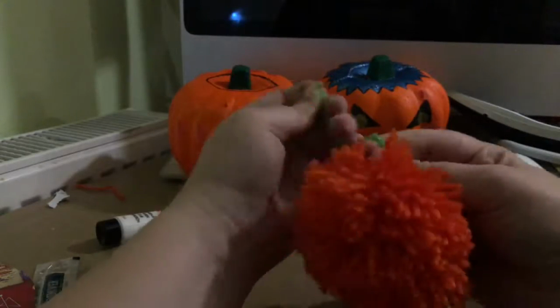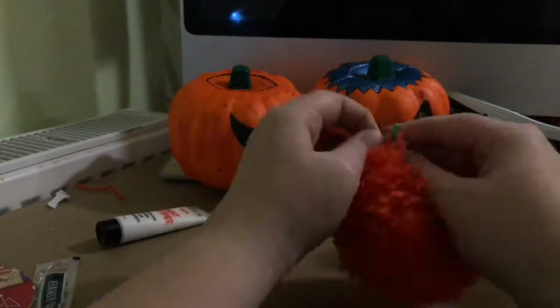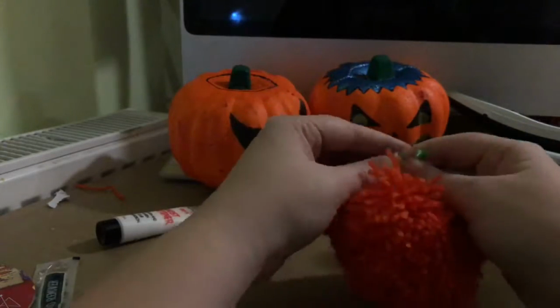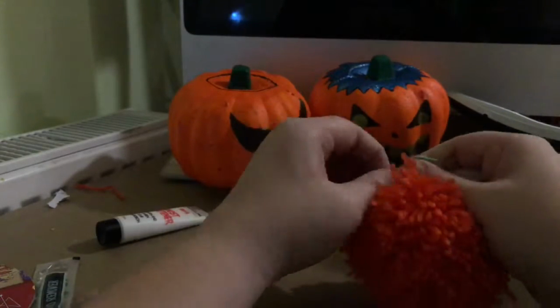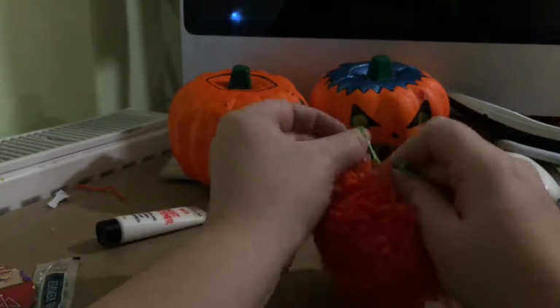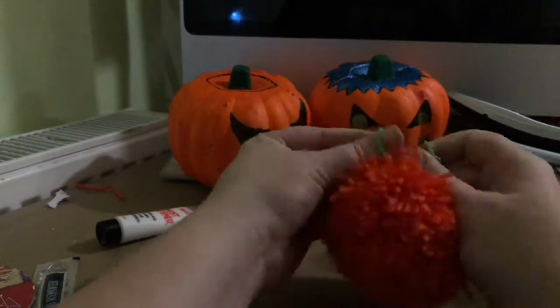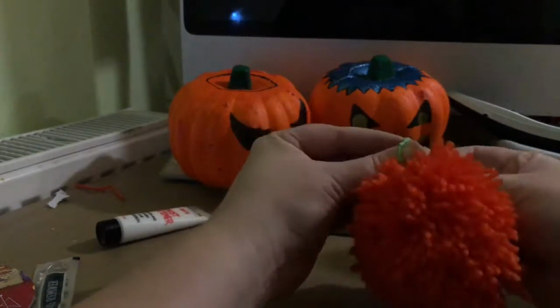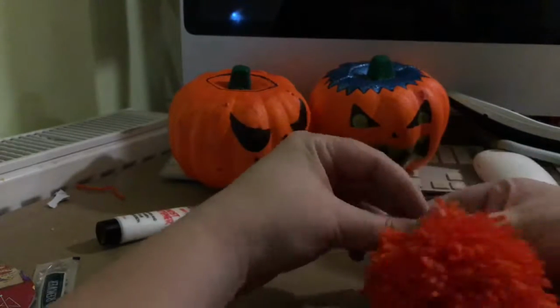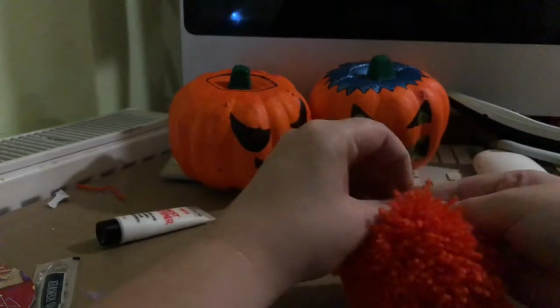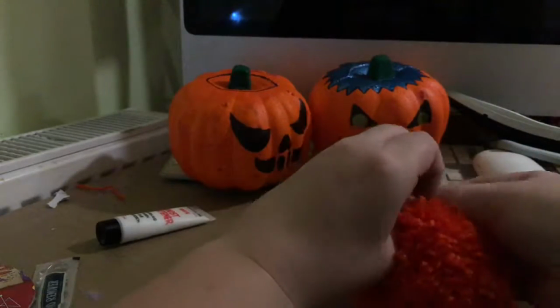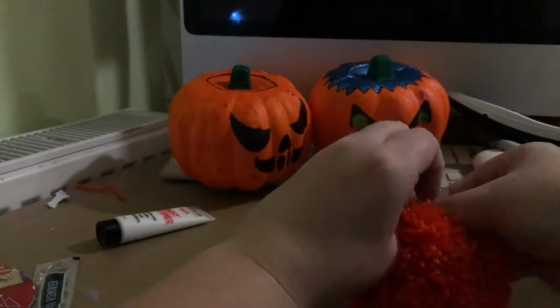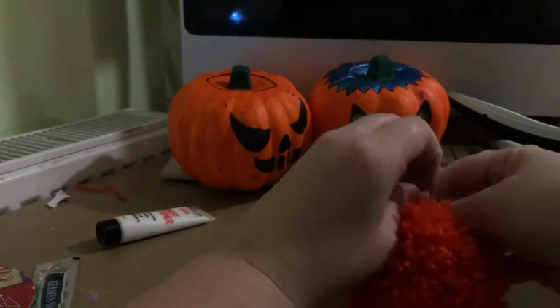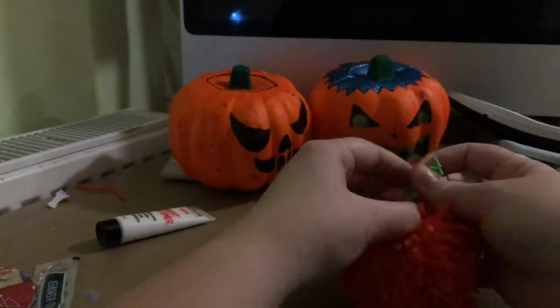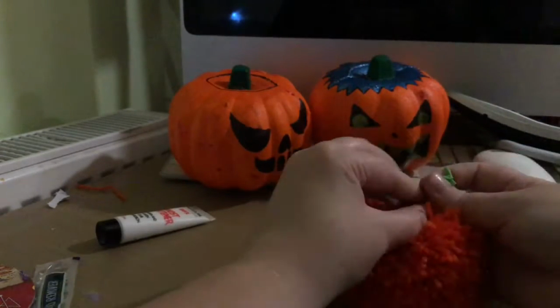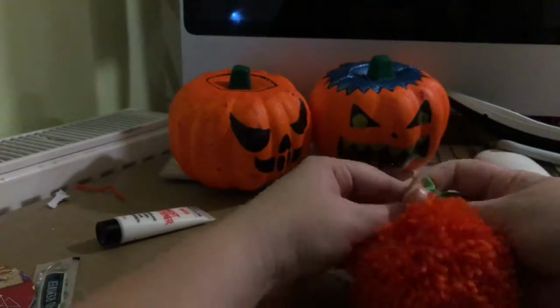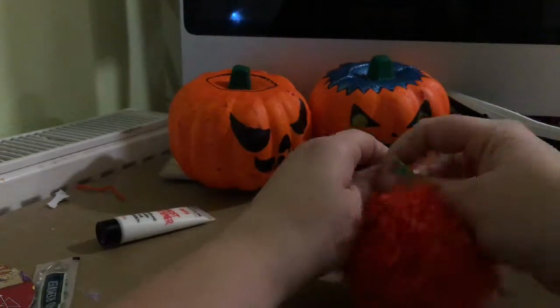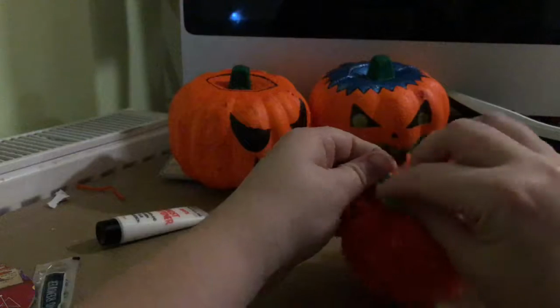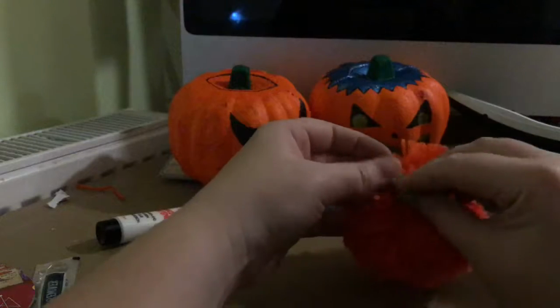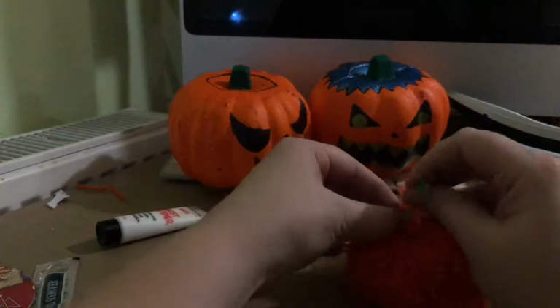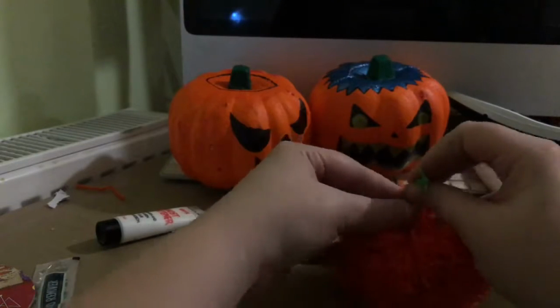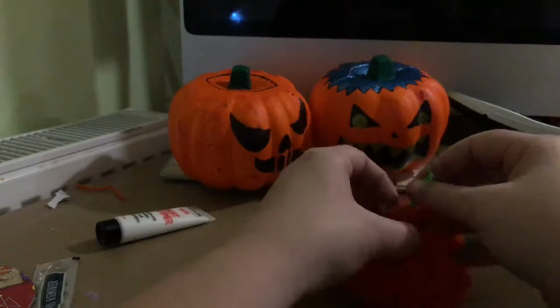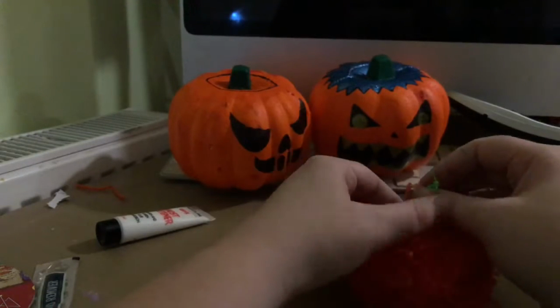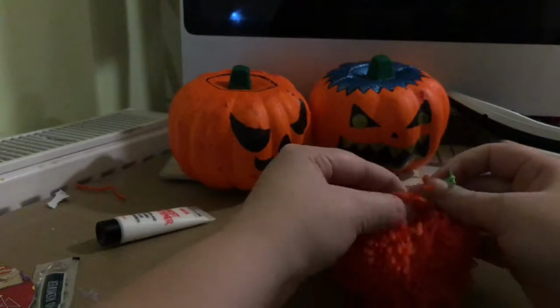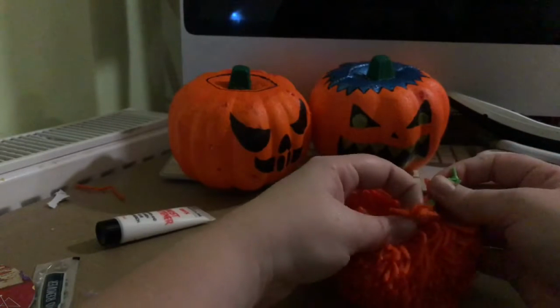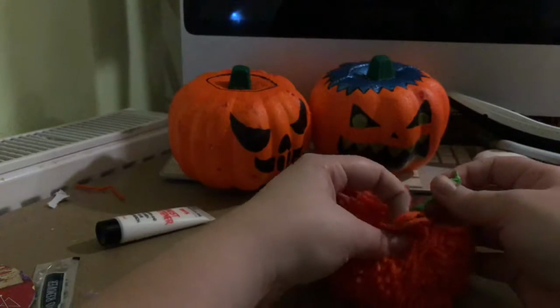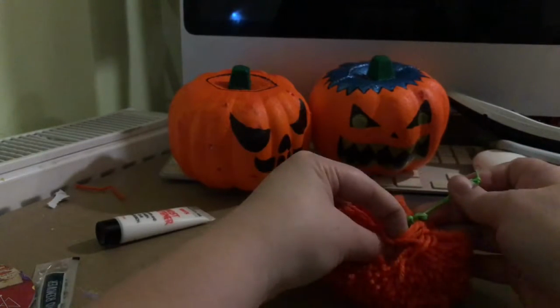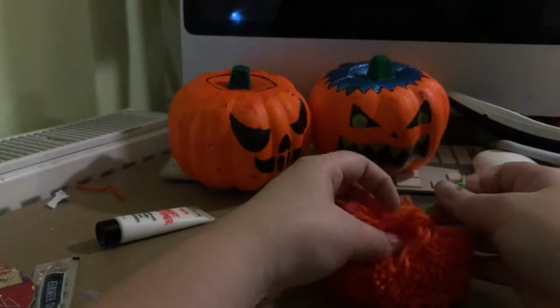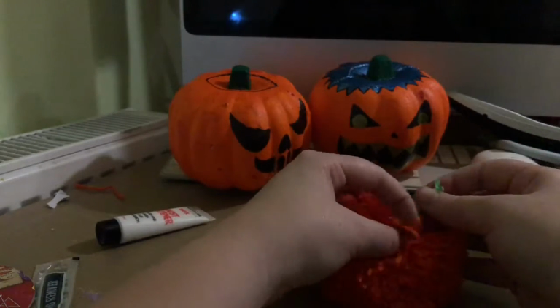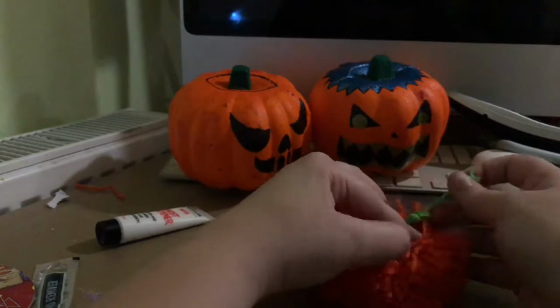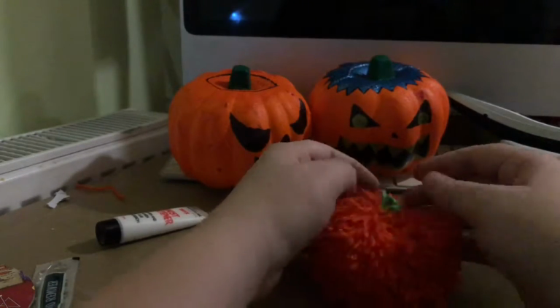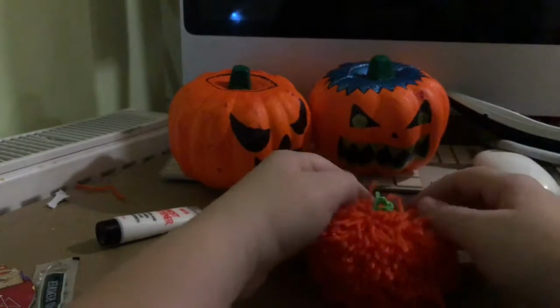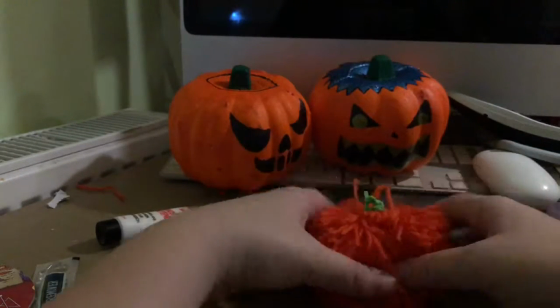Okay, and that is how I make pom-pom pumpkins. I will actually be making a few of these for Halloween, as I'm at my dad's house, so we're going to use them to decorate his house a bit.